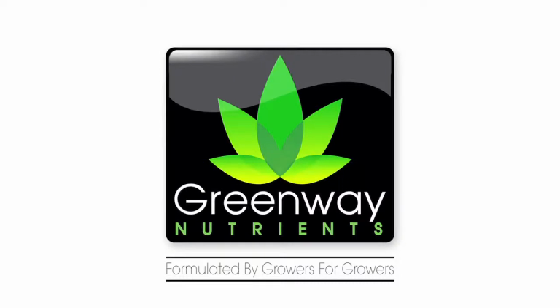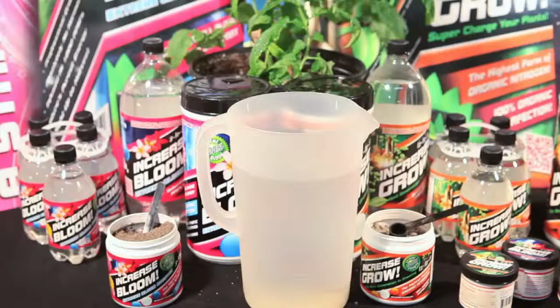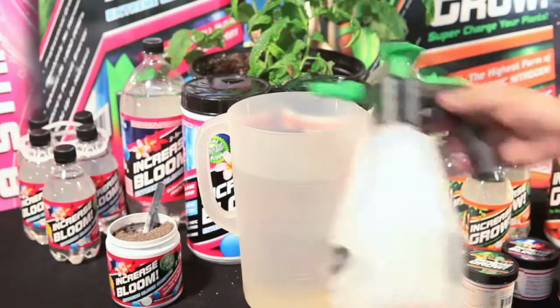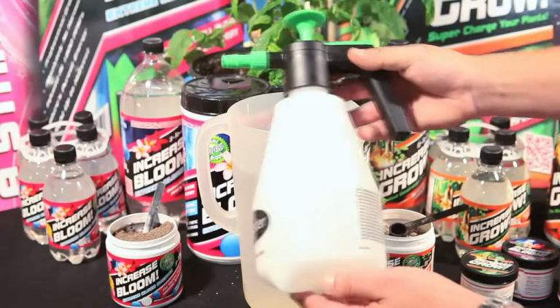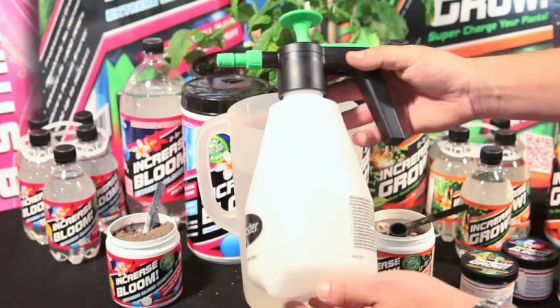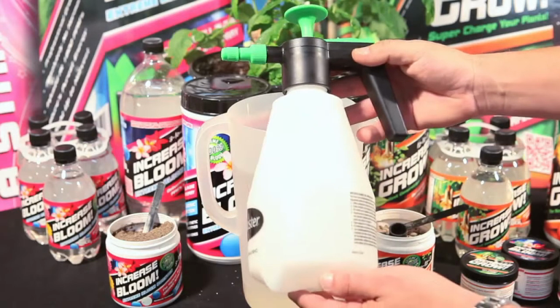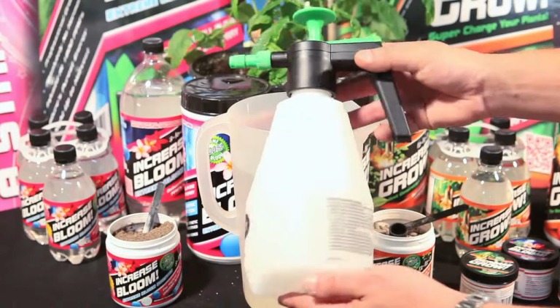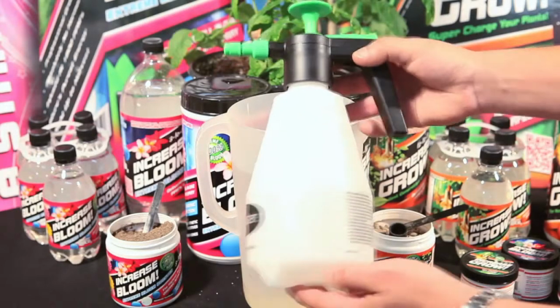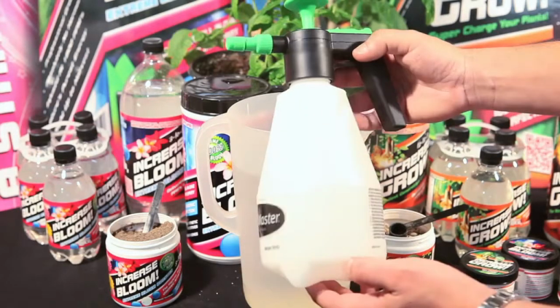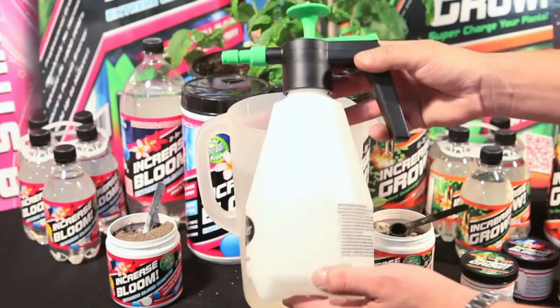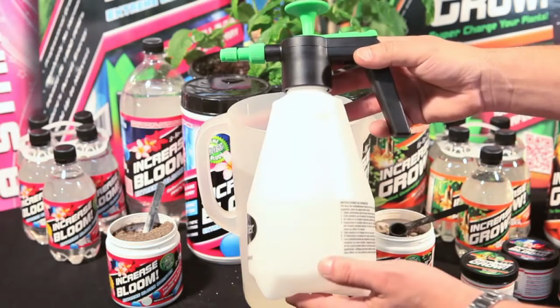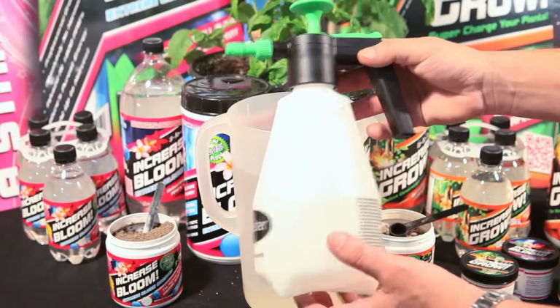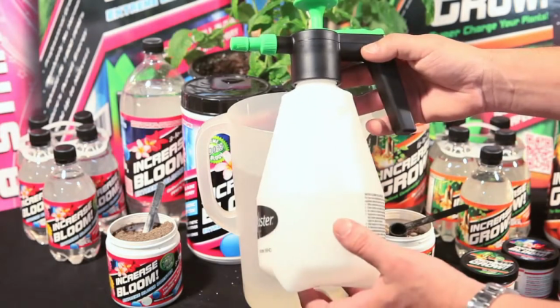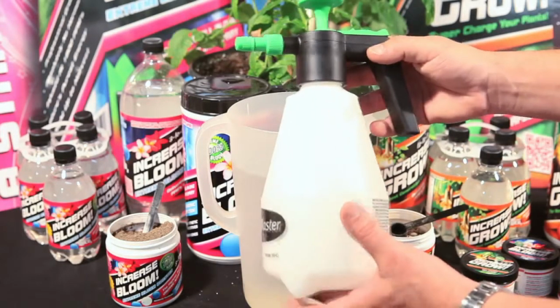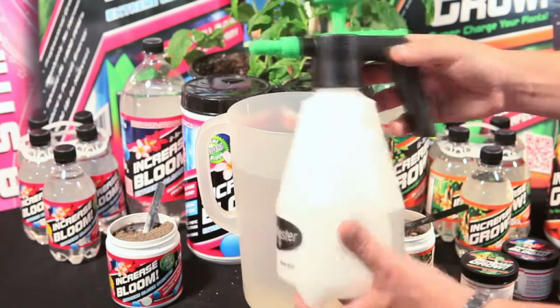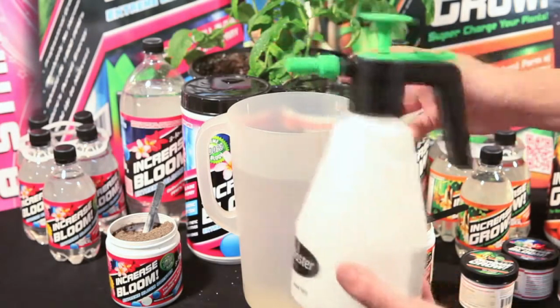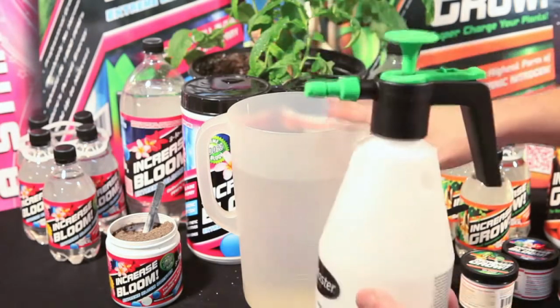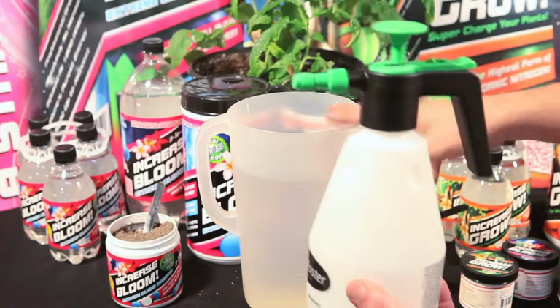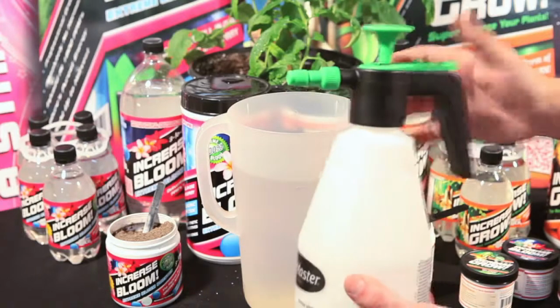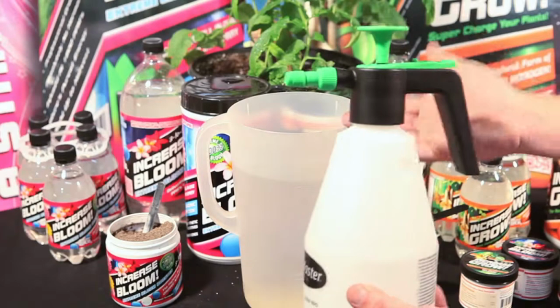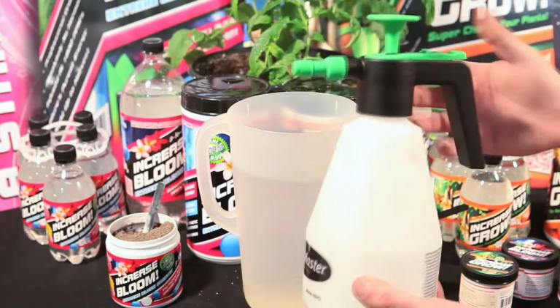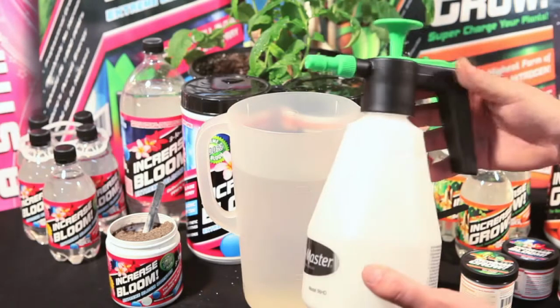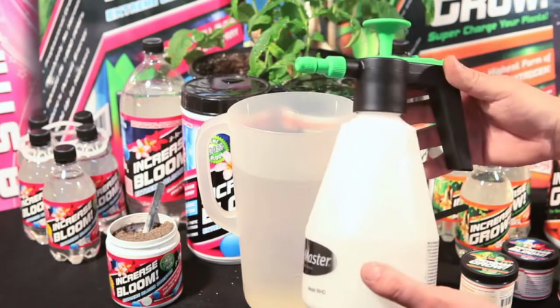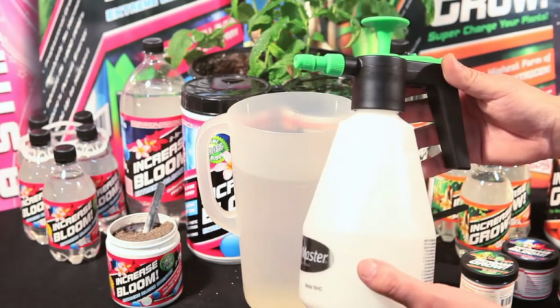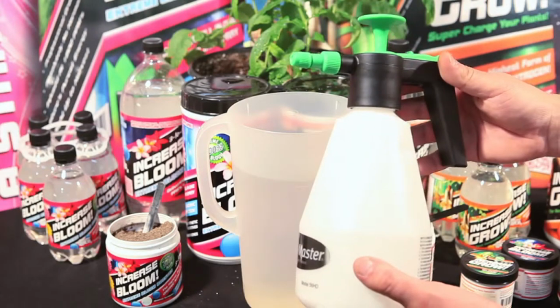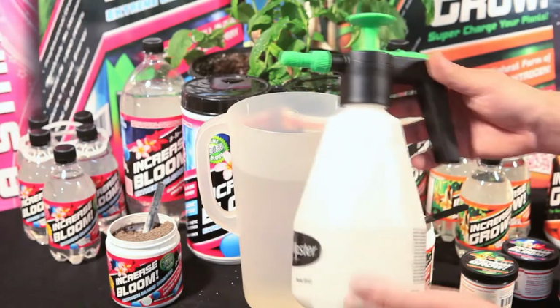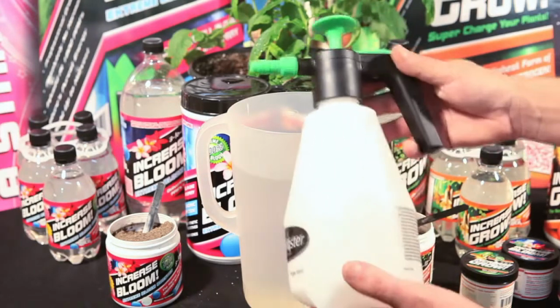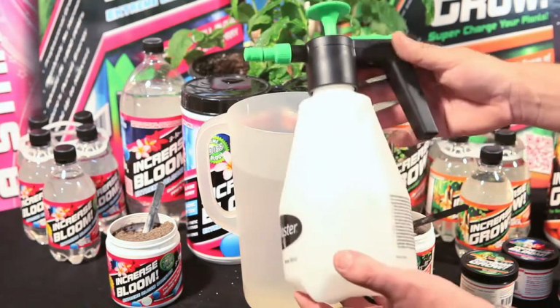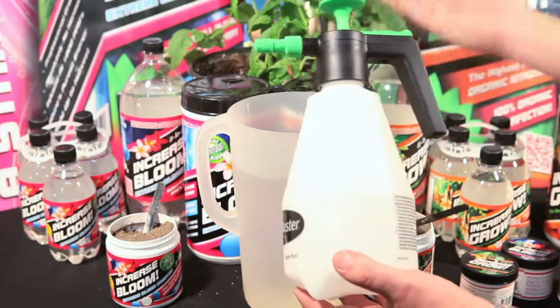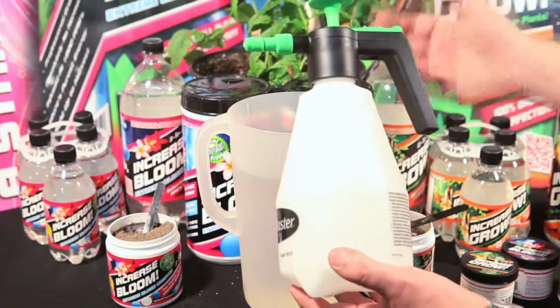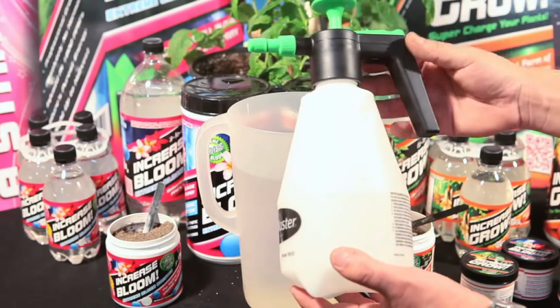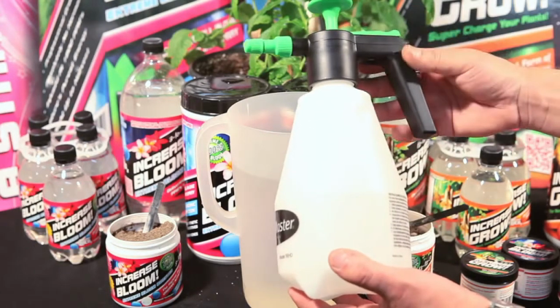Or you can also use Increase Grow and Increase Bloom as a foliar application. Simply take the contents that you just steeped for 24 to 48 hours and apply directly as a foliar.